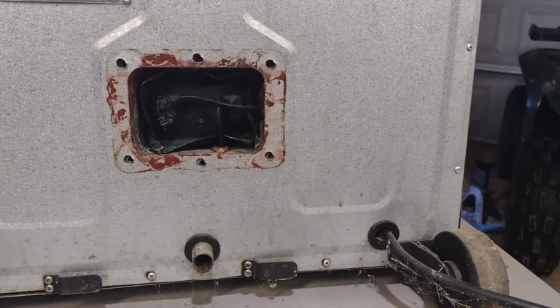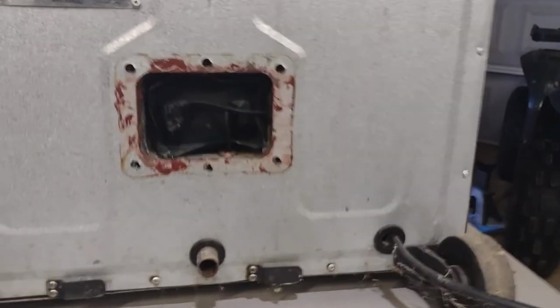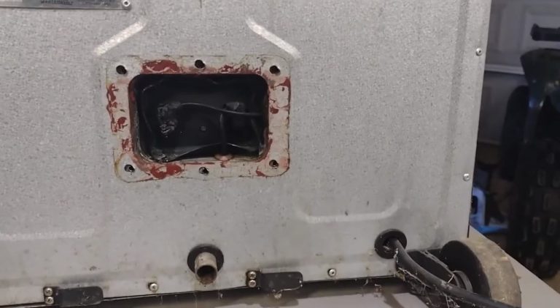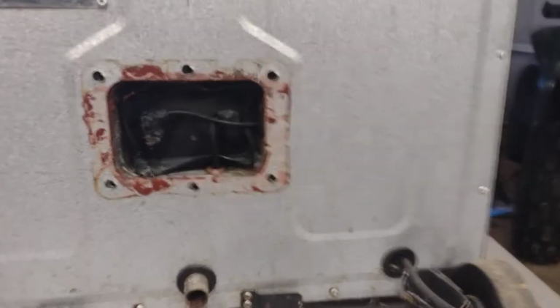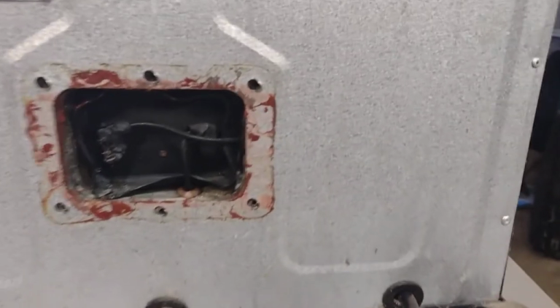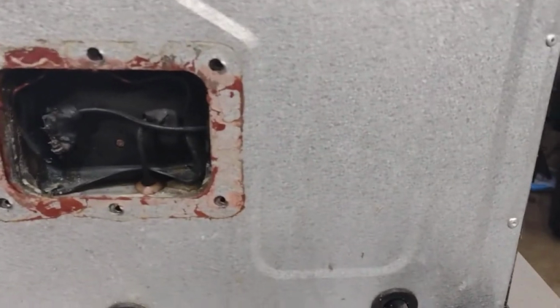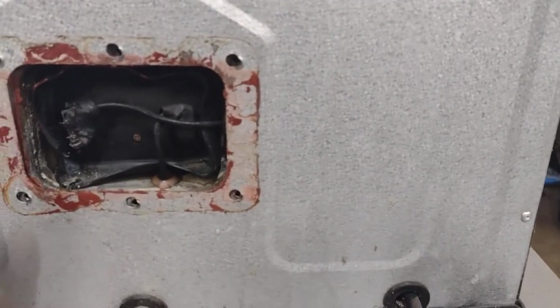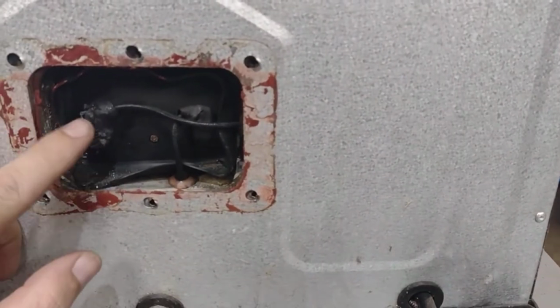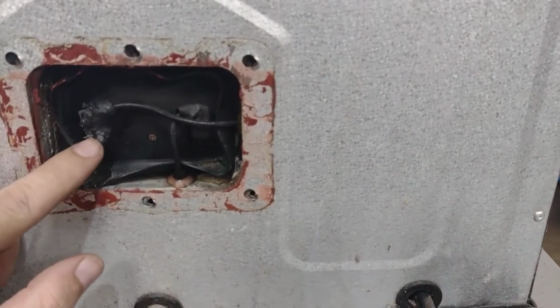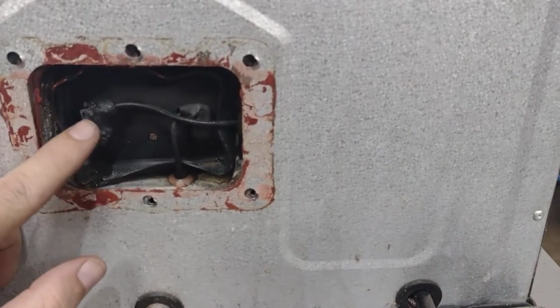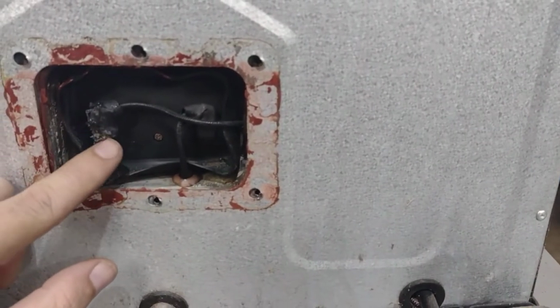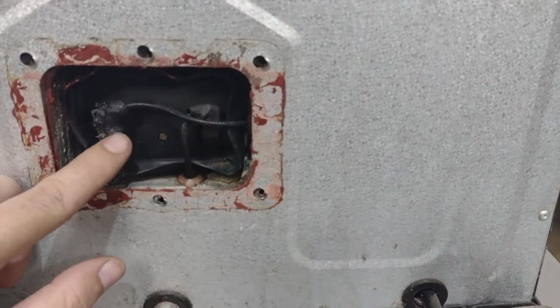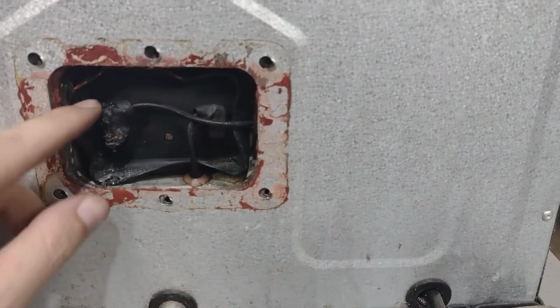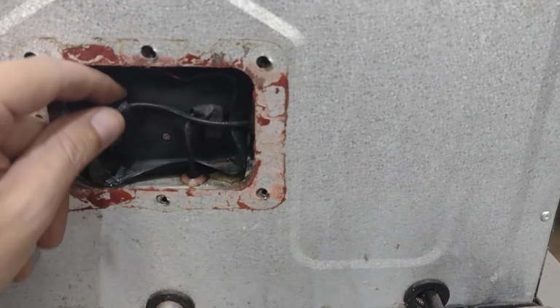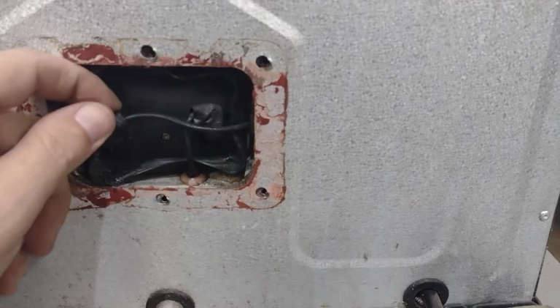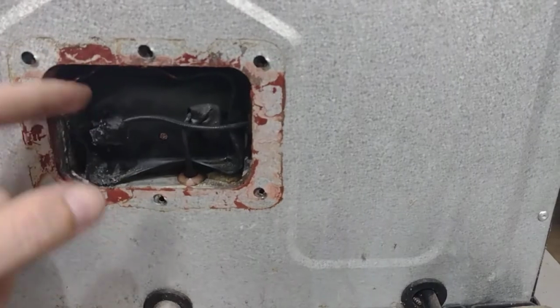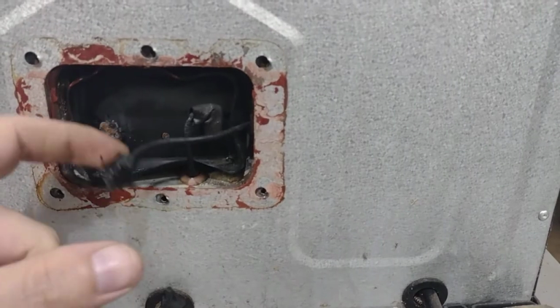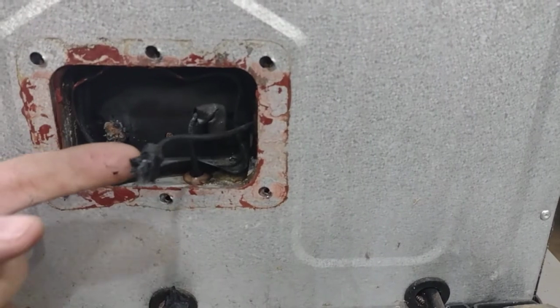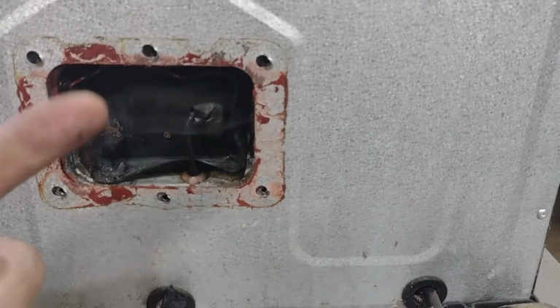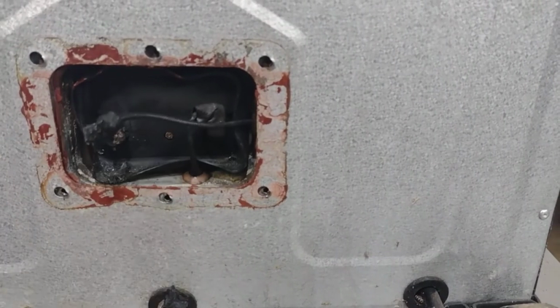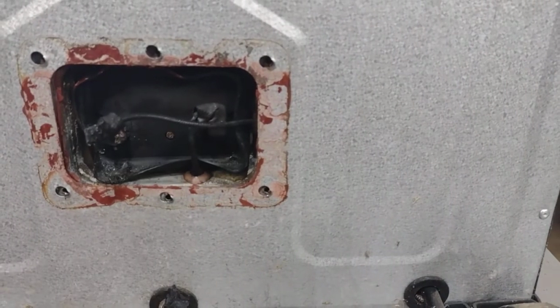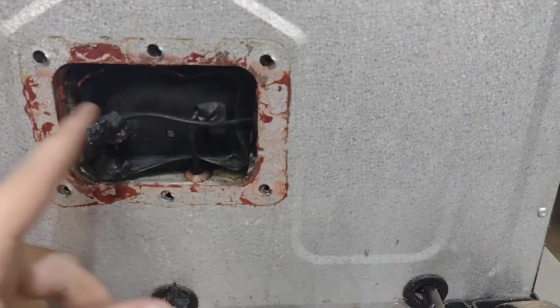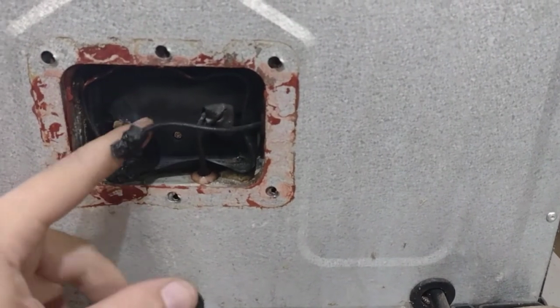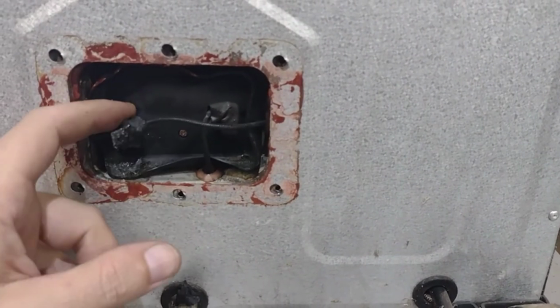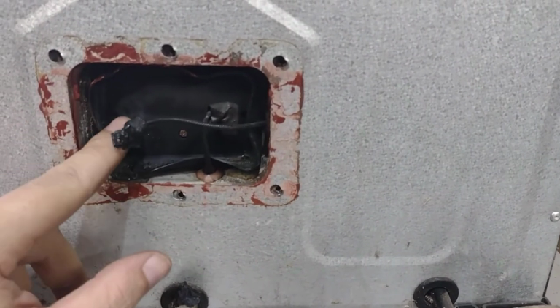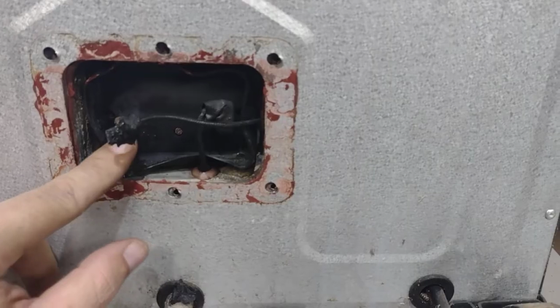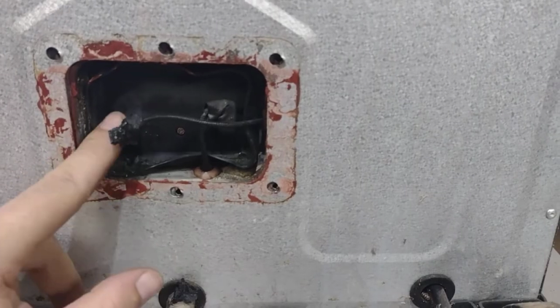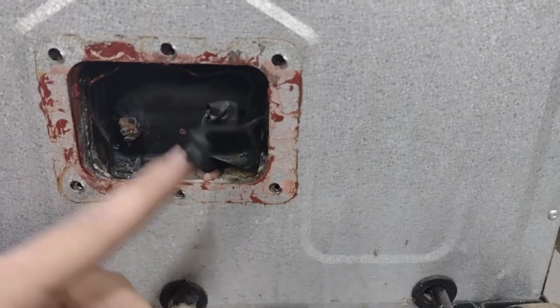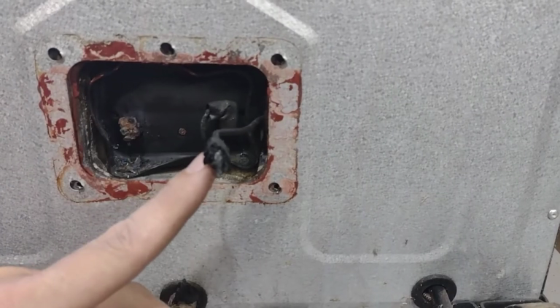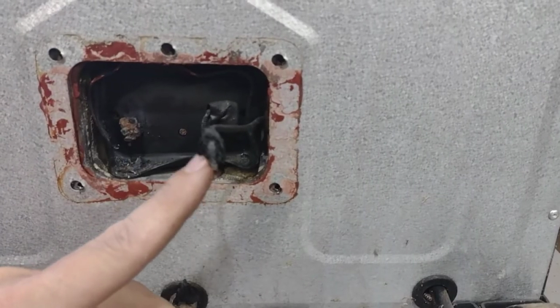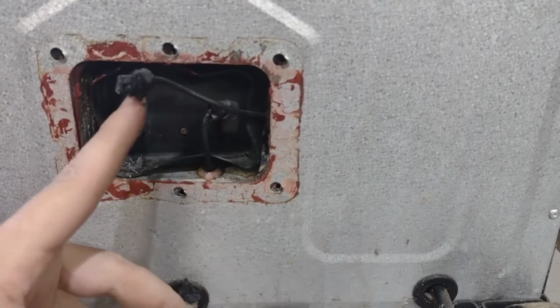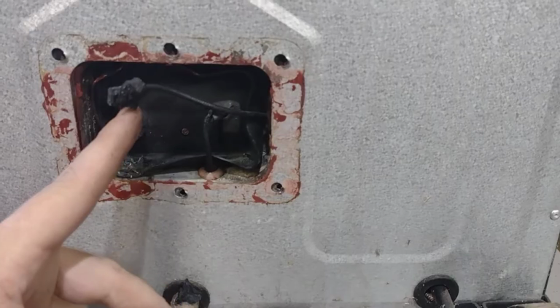Just as I suspected — if you look right here, this terminal is corroded and it's actually broken loose. So I'm going to clean this all up and see if I can get this thing back working.